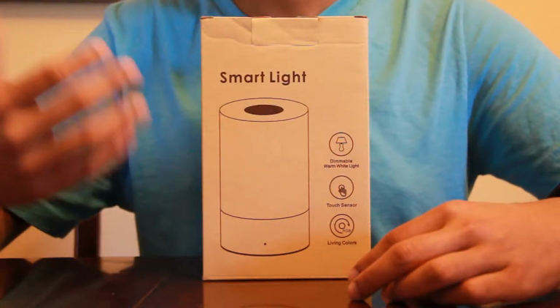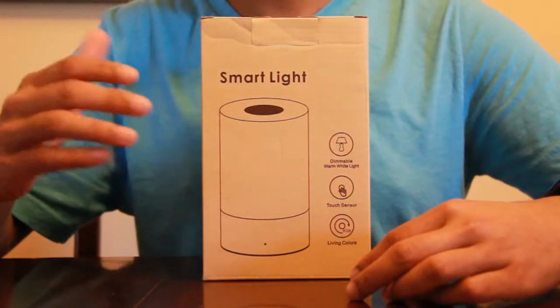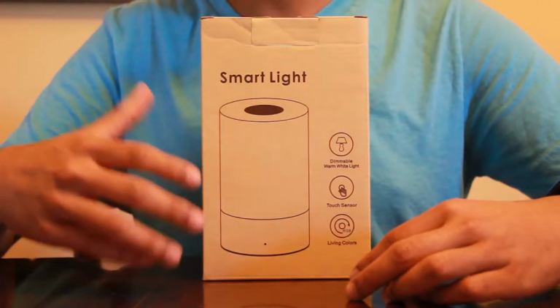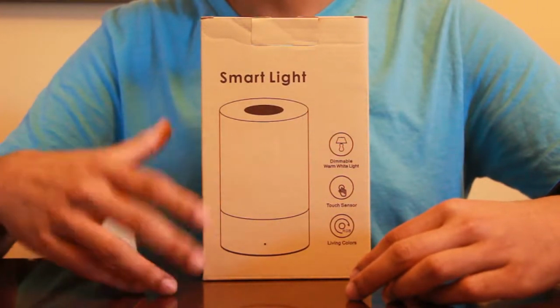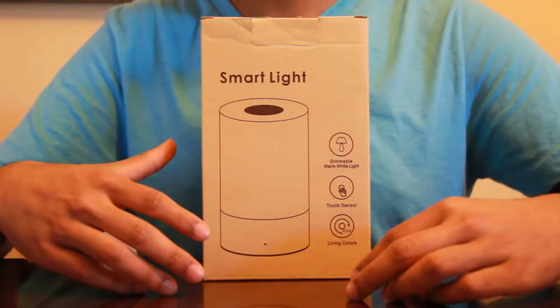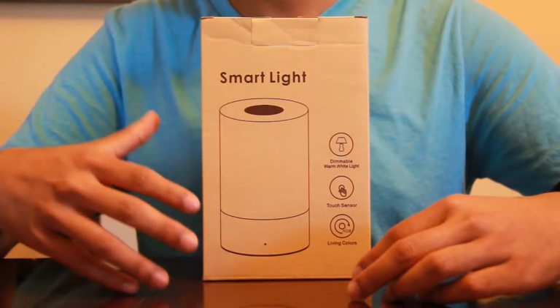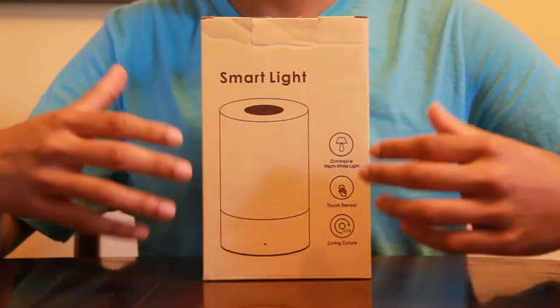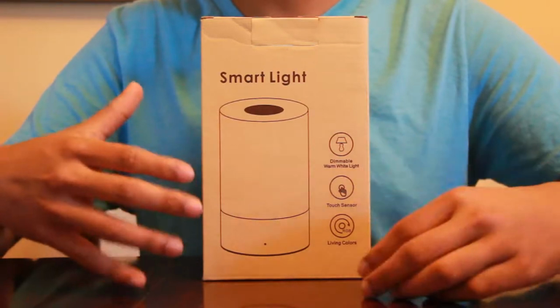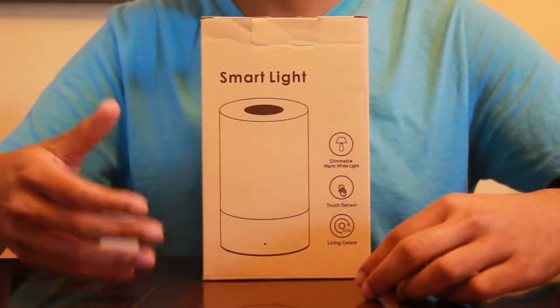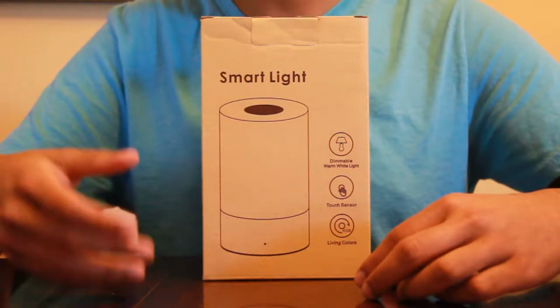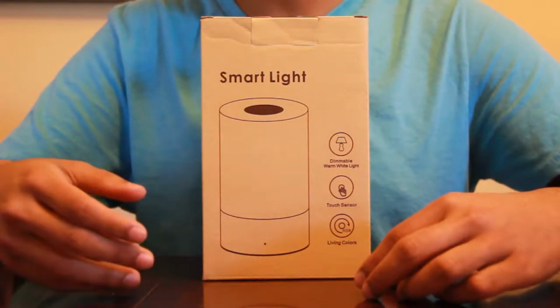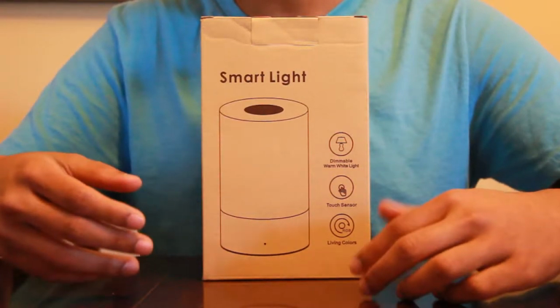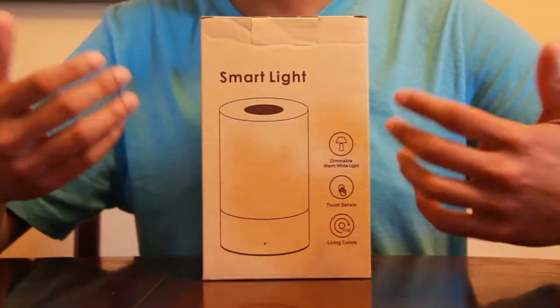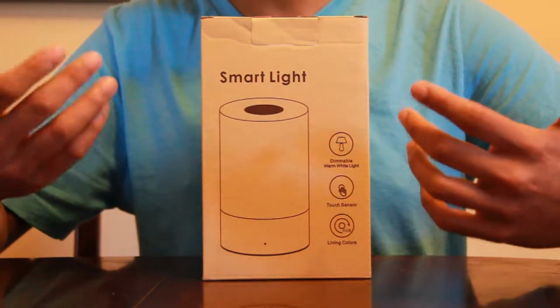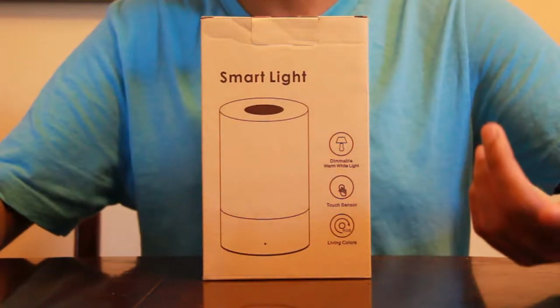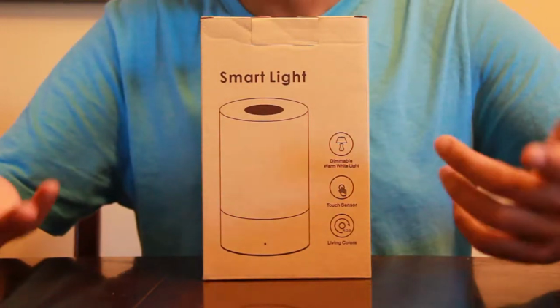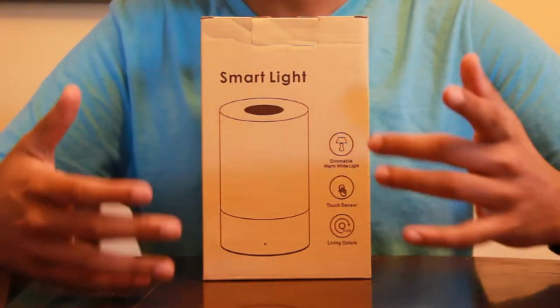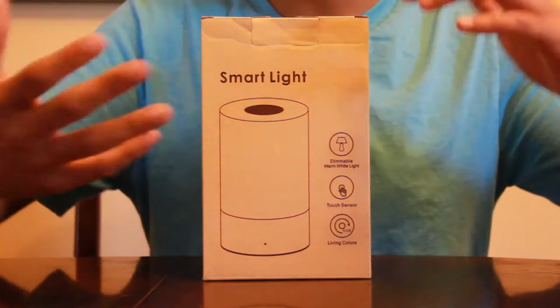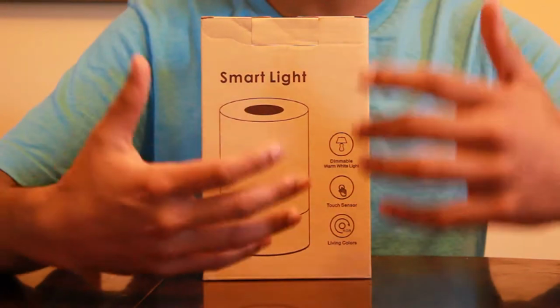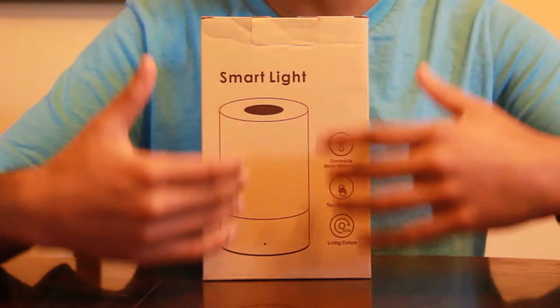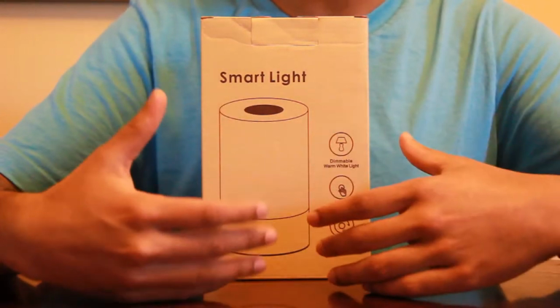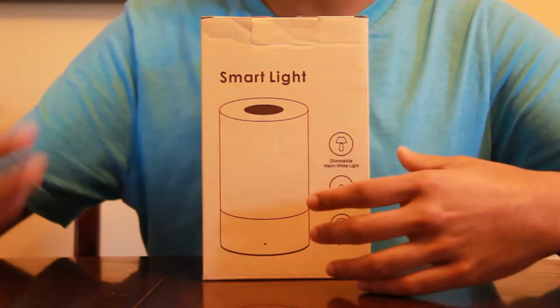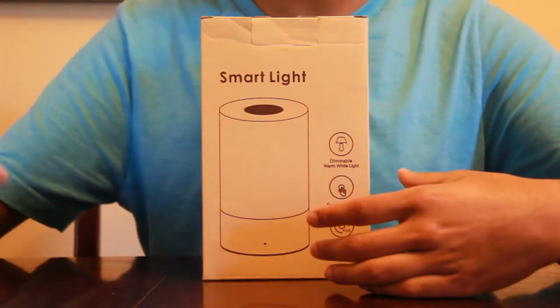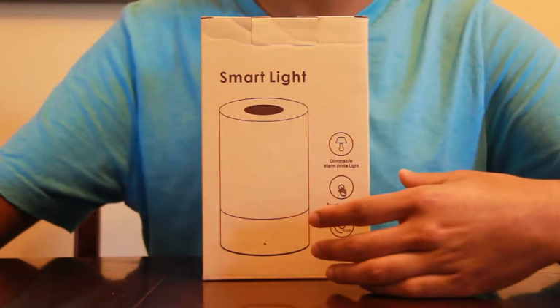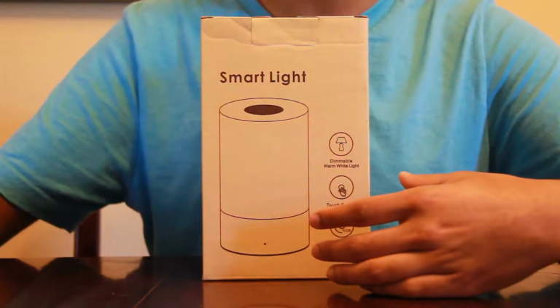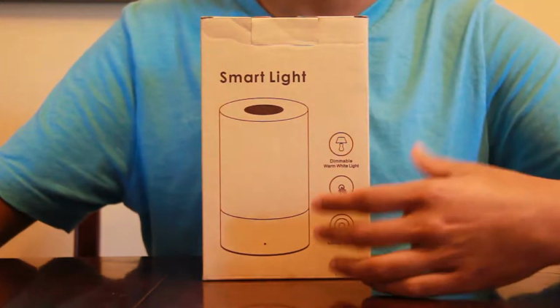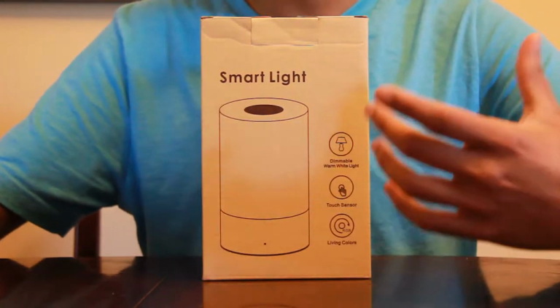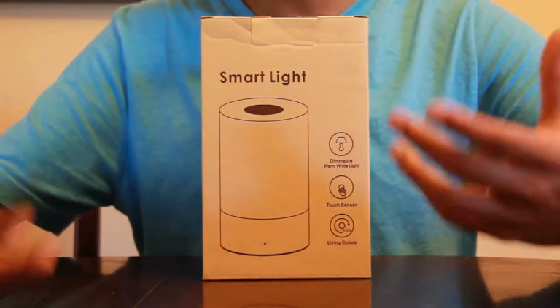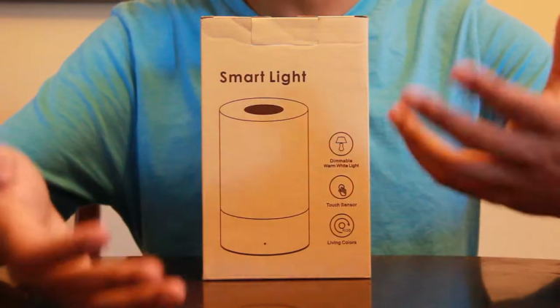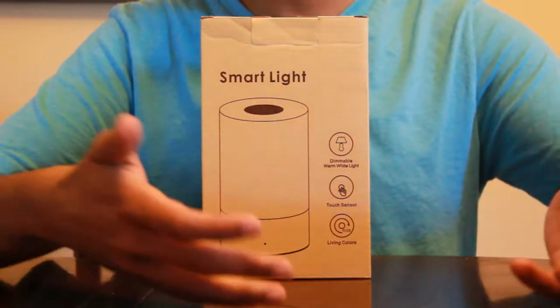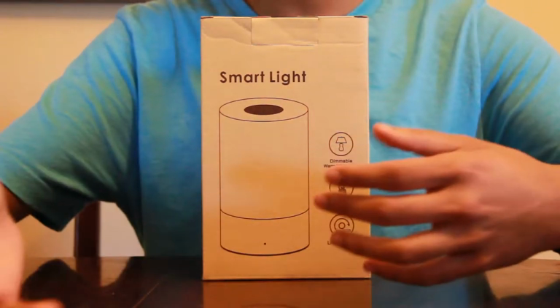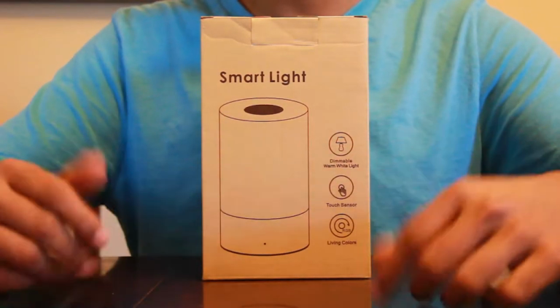First off, the light is much brighter for this lamp, and second, the rubber on the bottom doesn't get dirty as easily. And third, it is bigger, but then this is only a lamp compared to the other one that also is a speaker. So there are always advantages of one over the other.